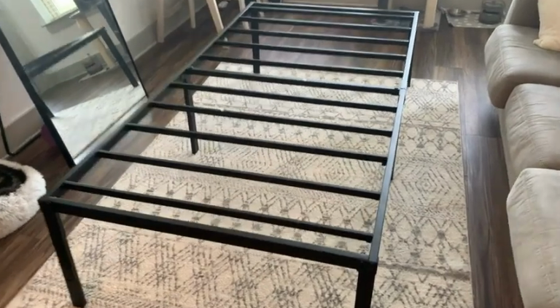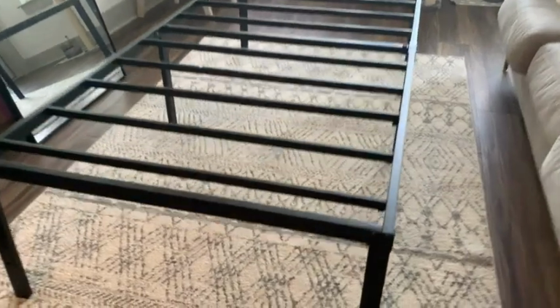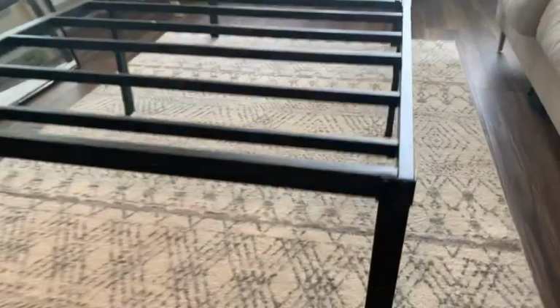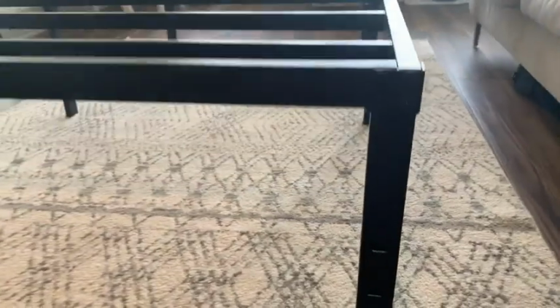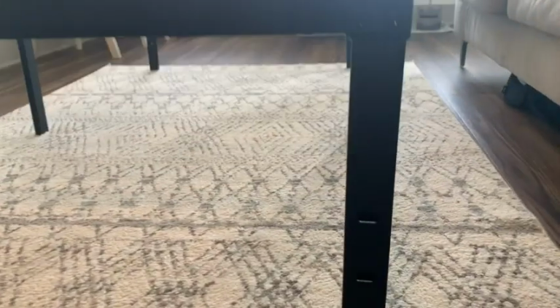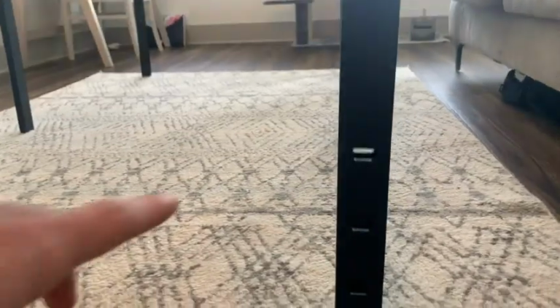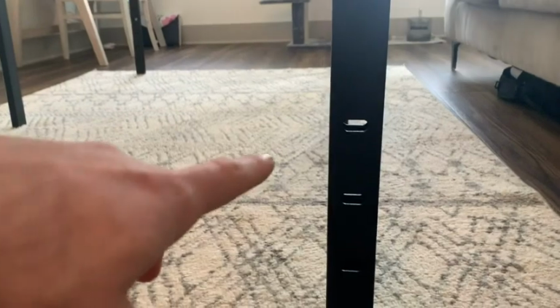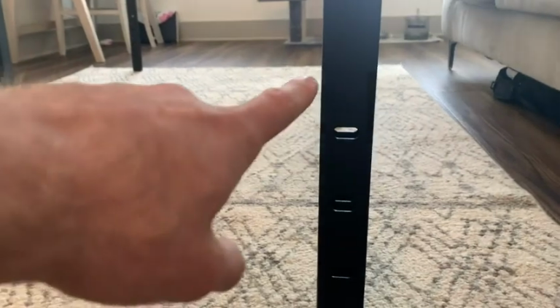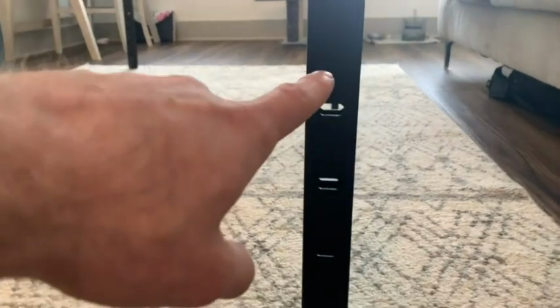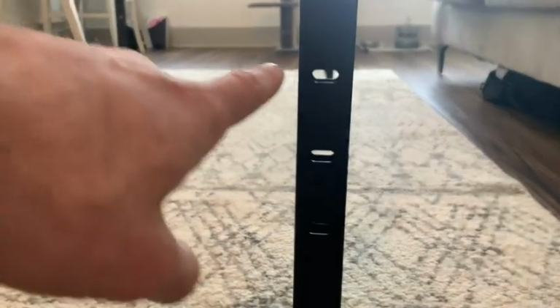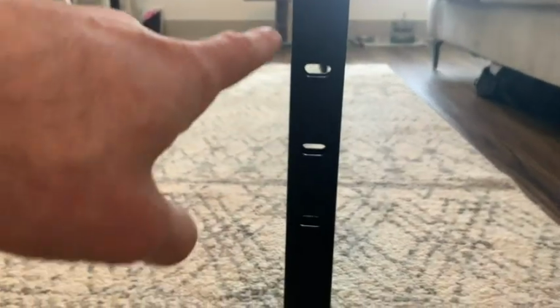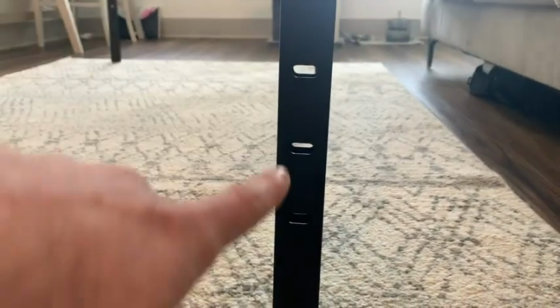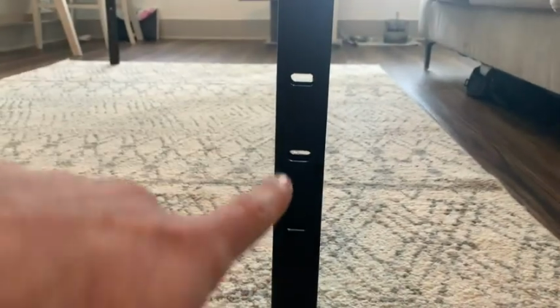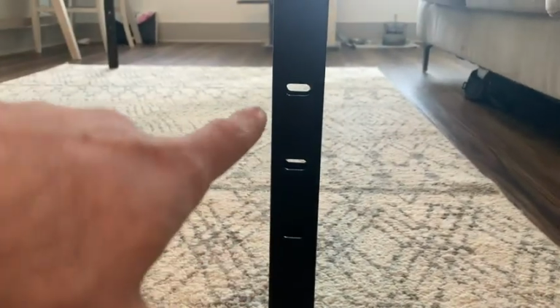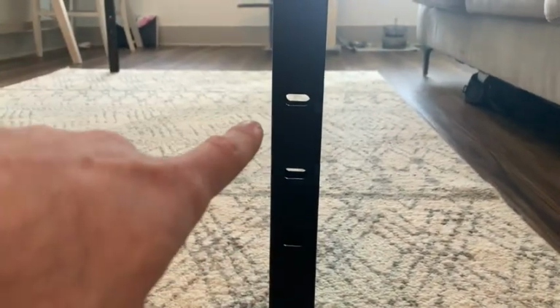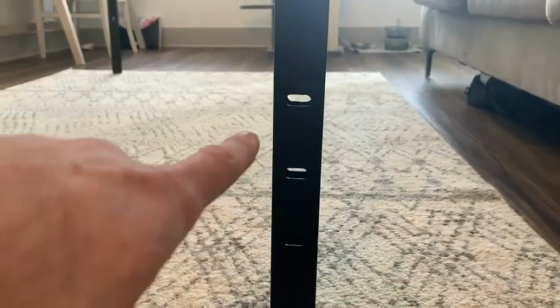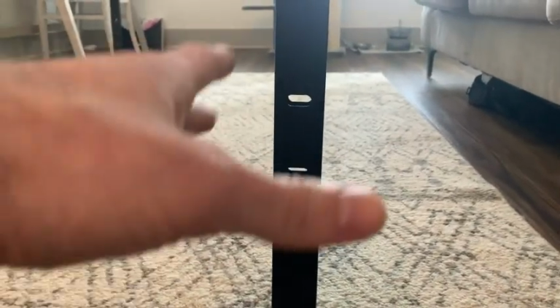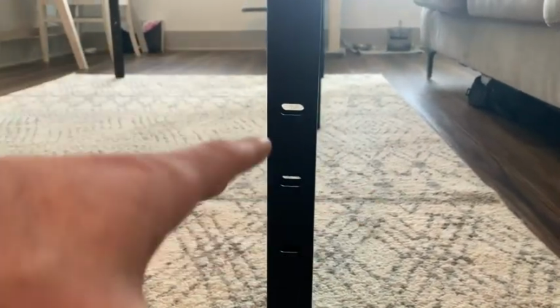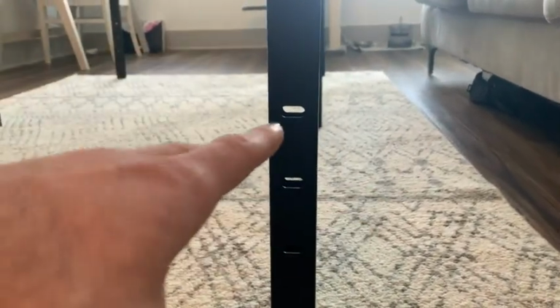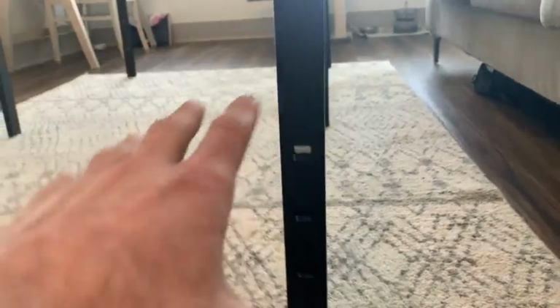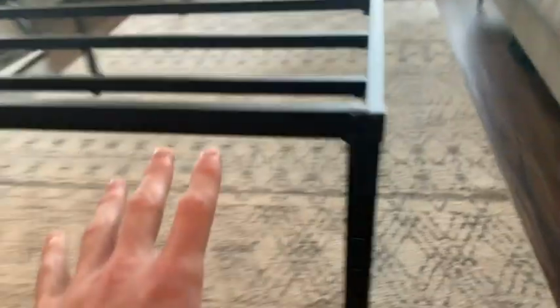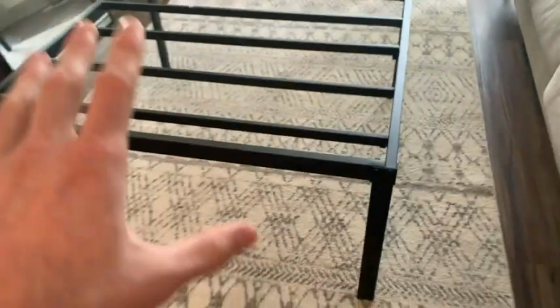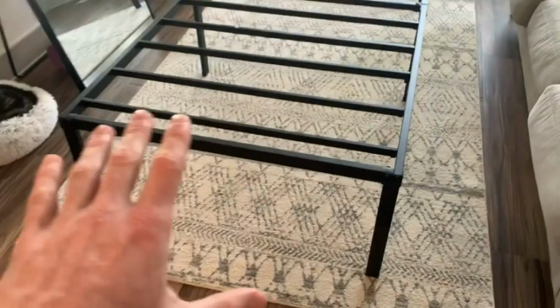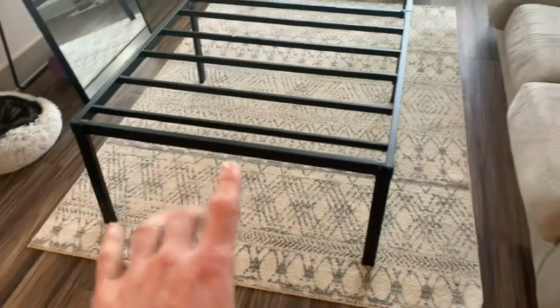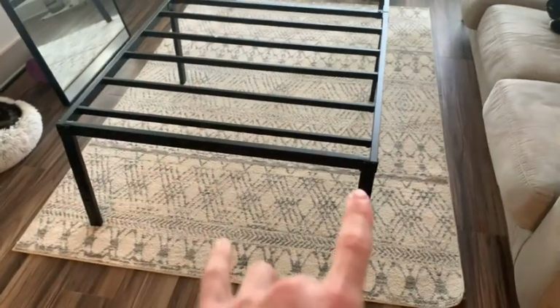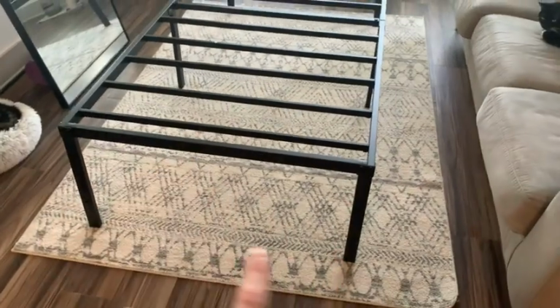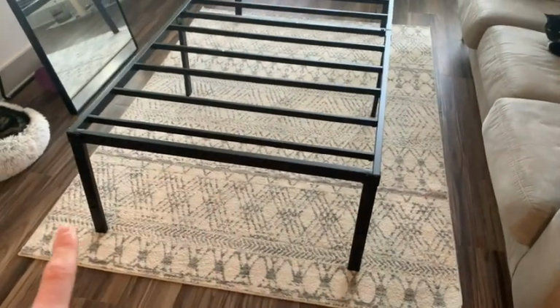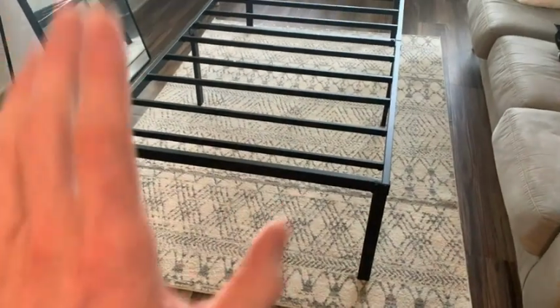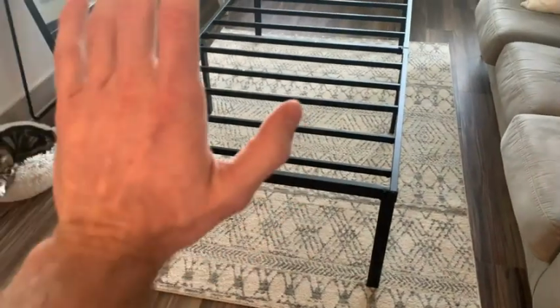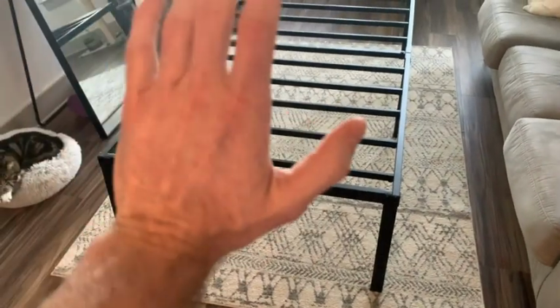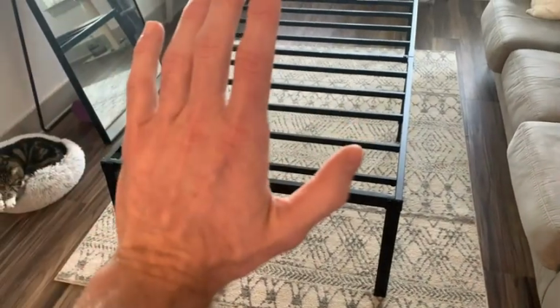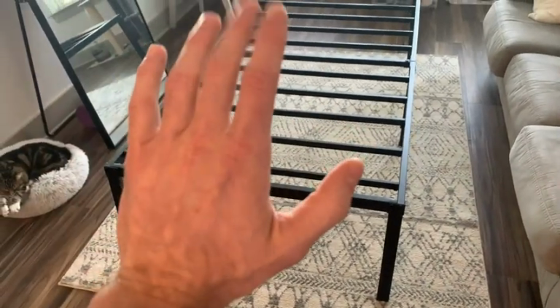Lastly I wanted to touch on these holes right here. These are actually in place in case you want to have your own project to build your own headboard, so you have slots there where you can mount it up.